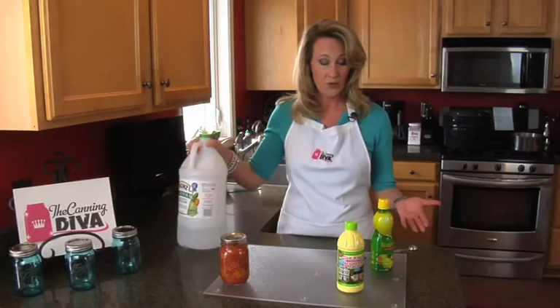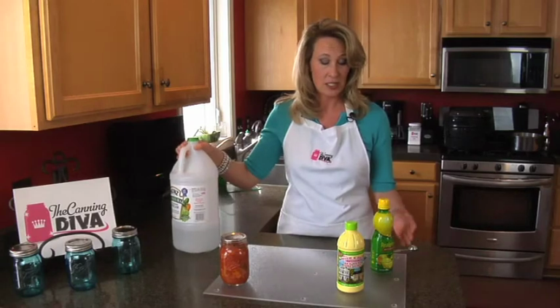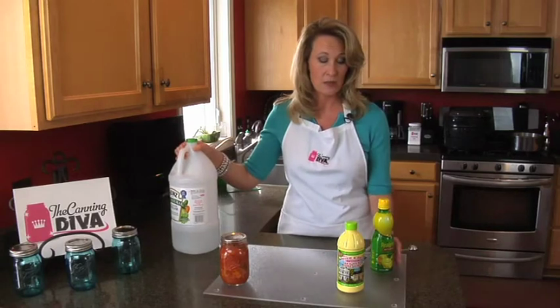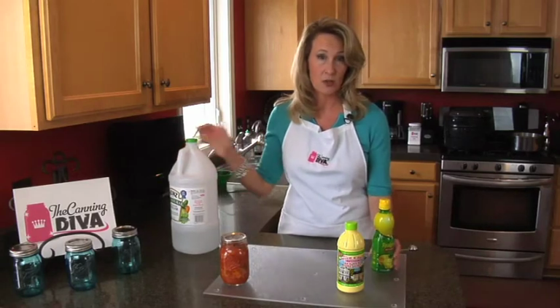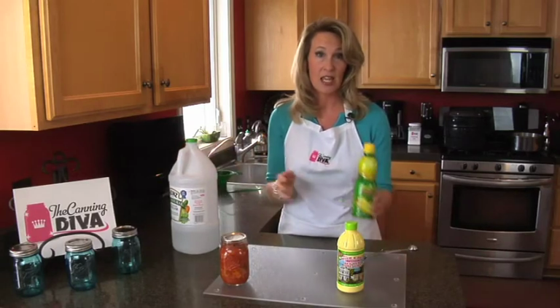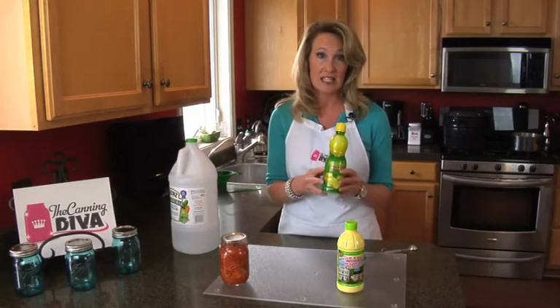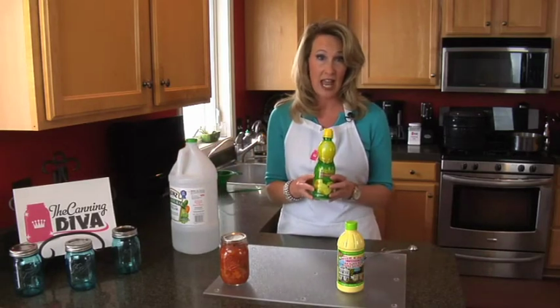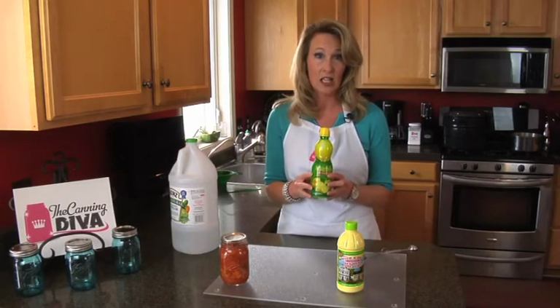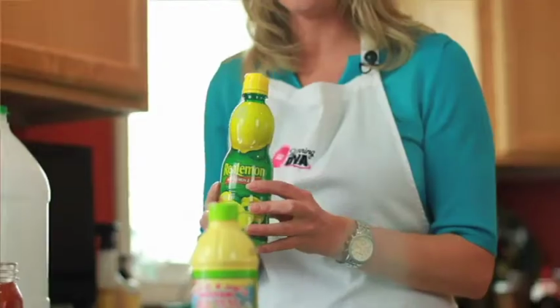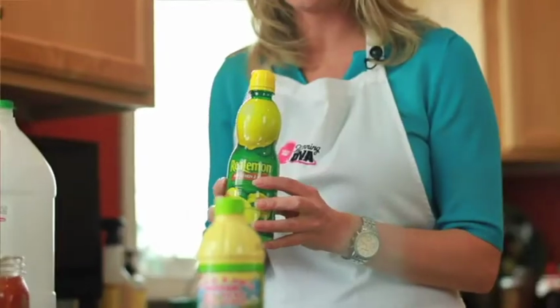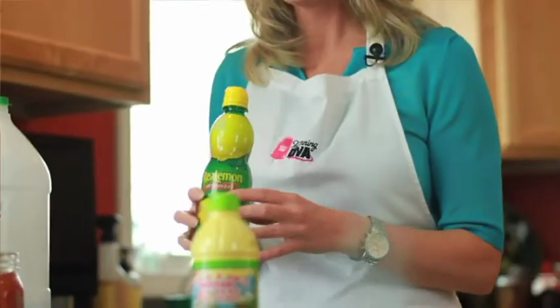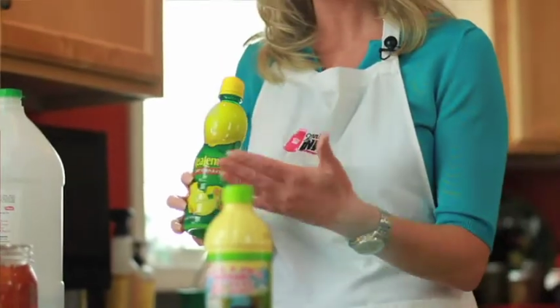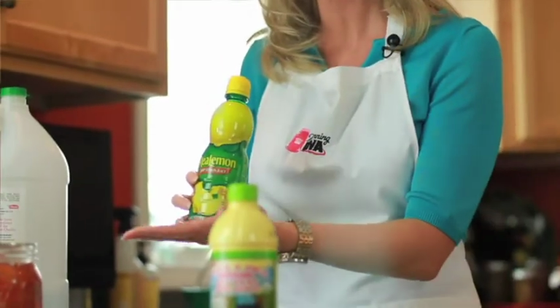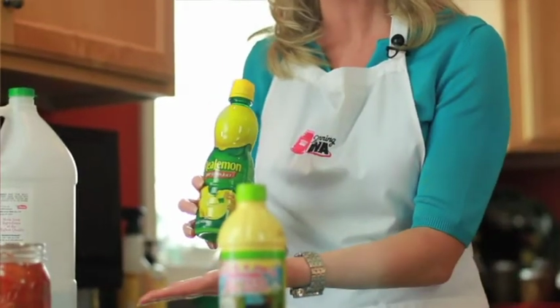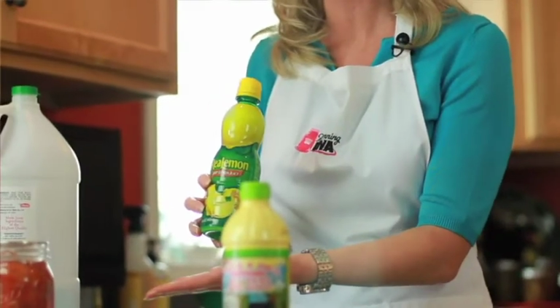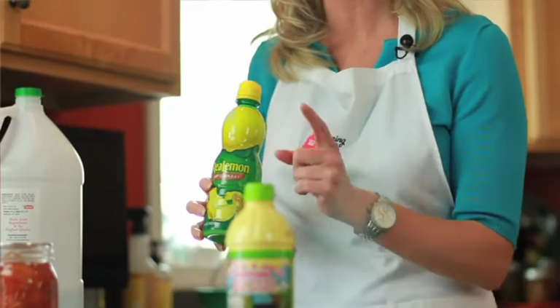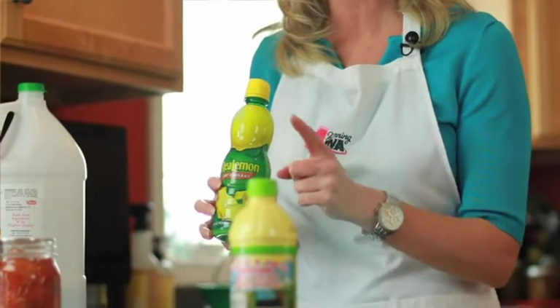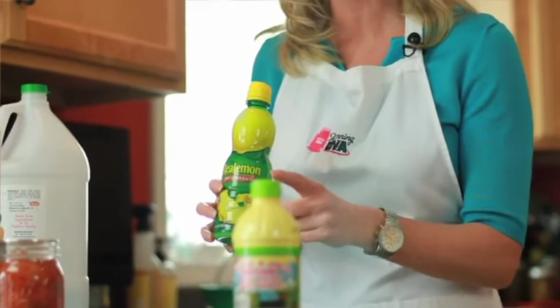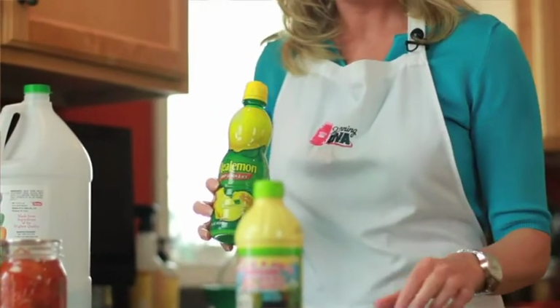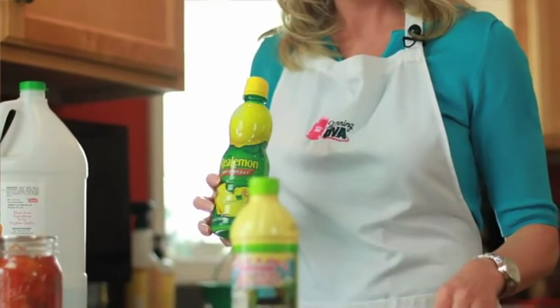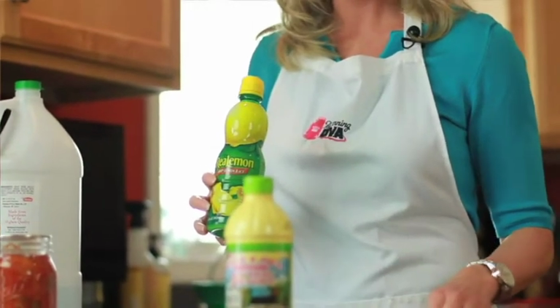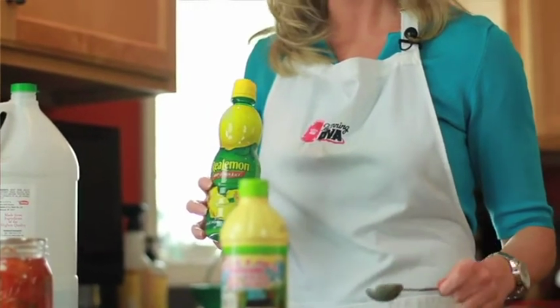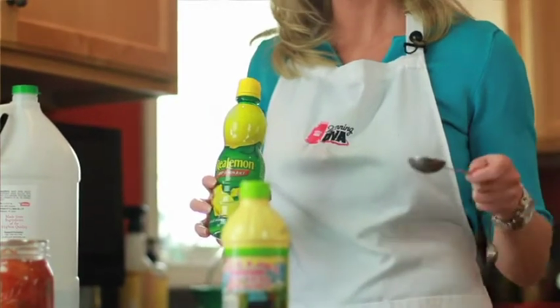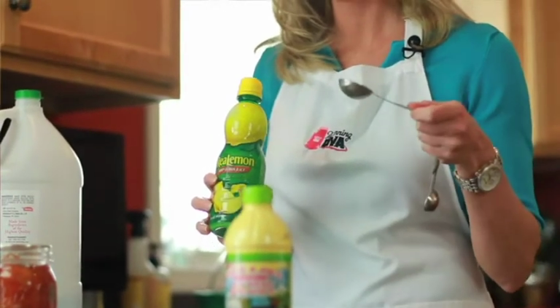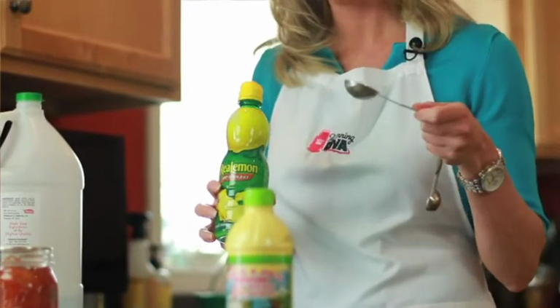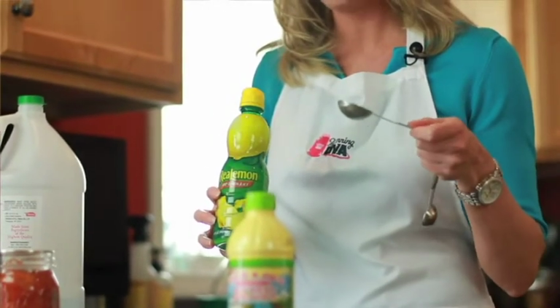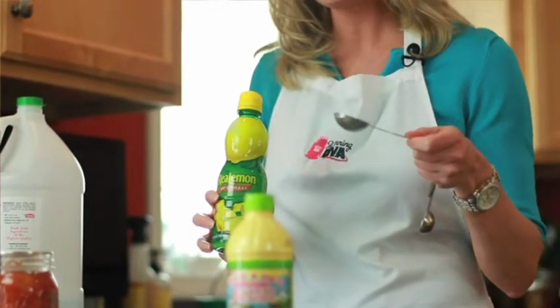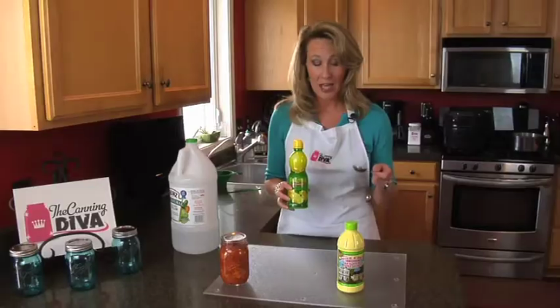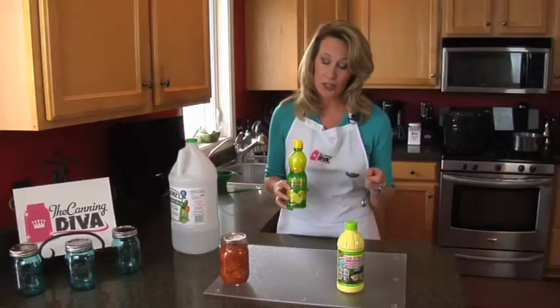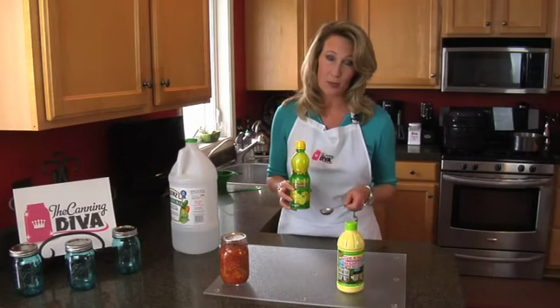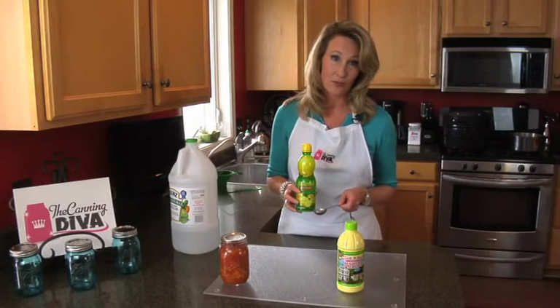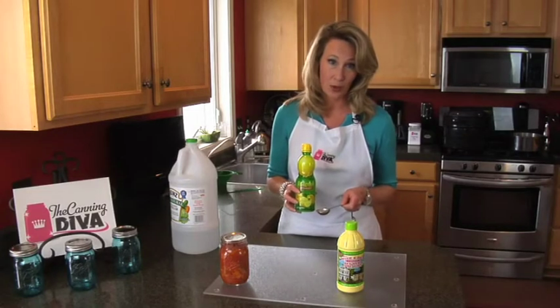For instance, with tomatoes, it is safe to add lemon juice, and it helps increase the acidic value of your tomatoes. The rule of thumb is one tablespoon for every pint, and two tablespoons for quarts.